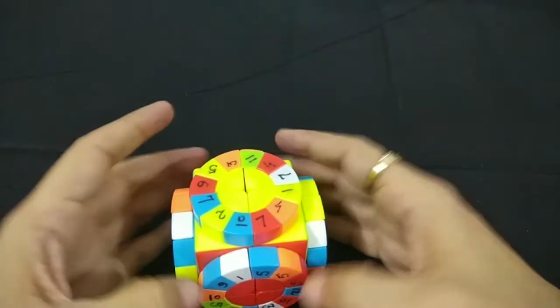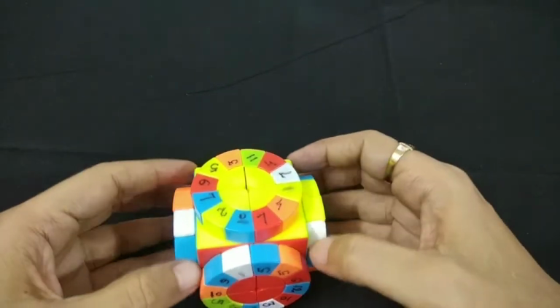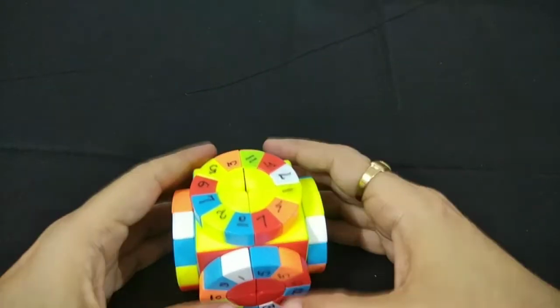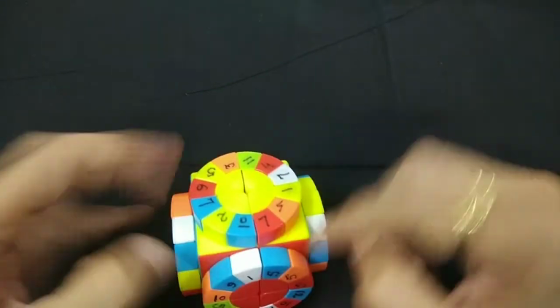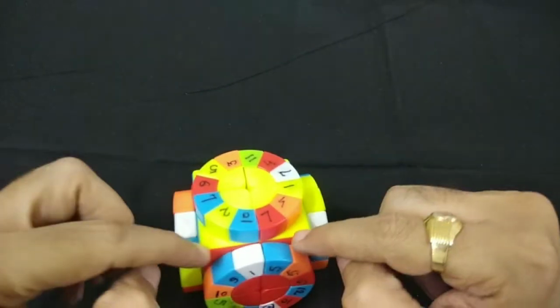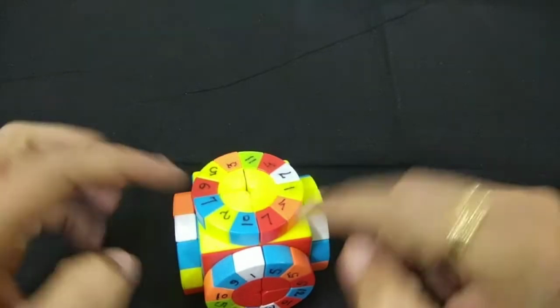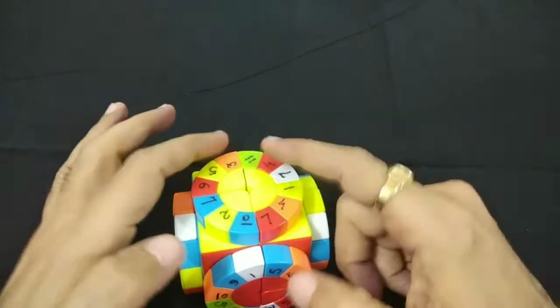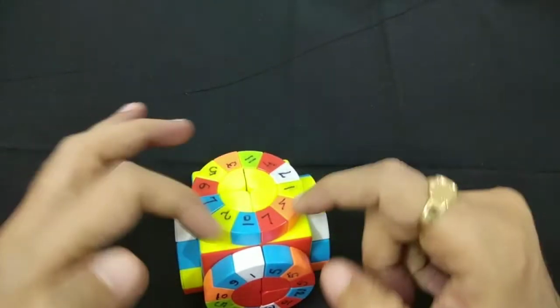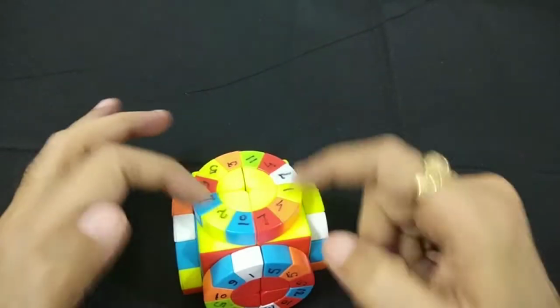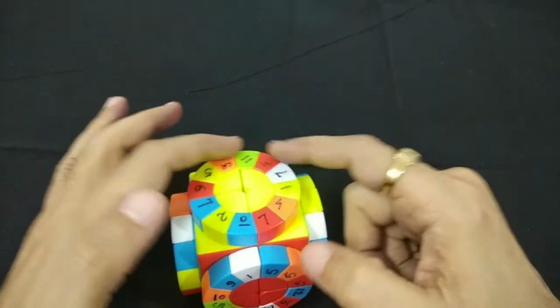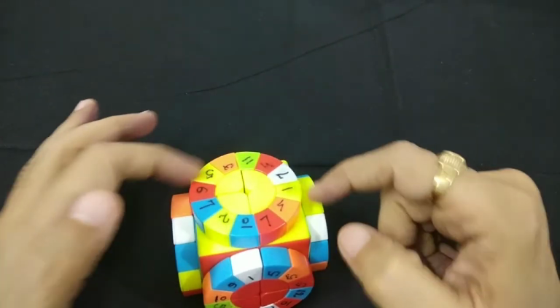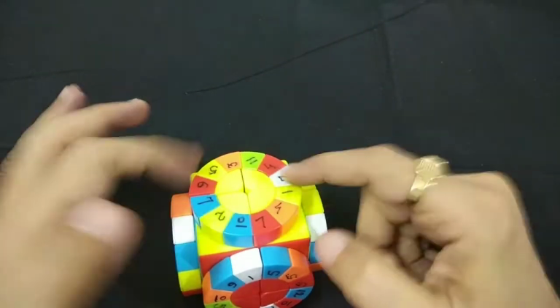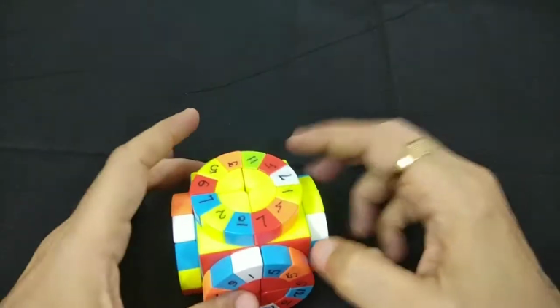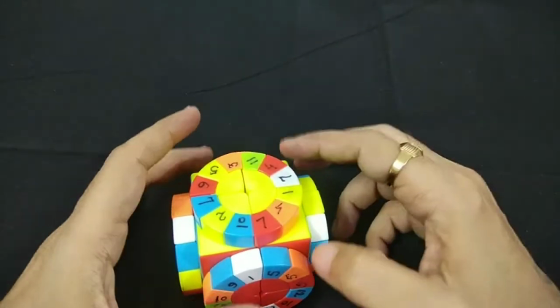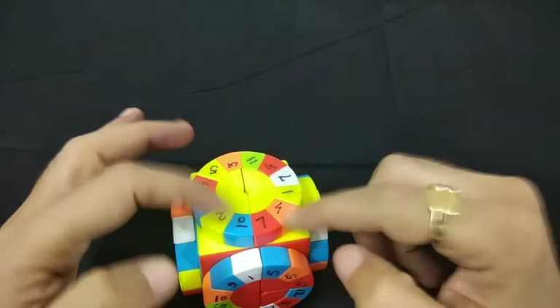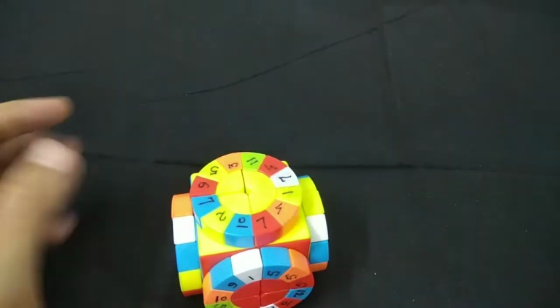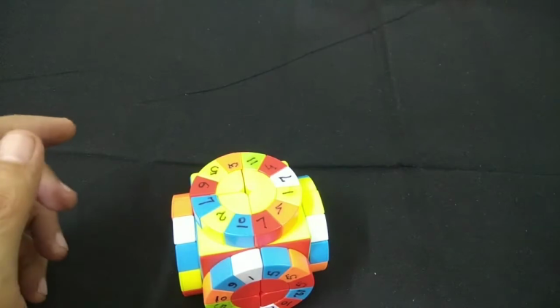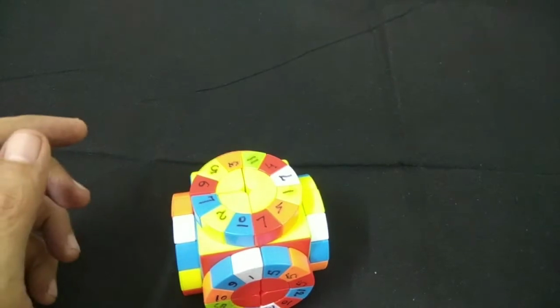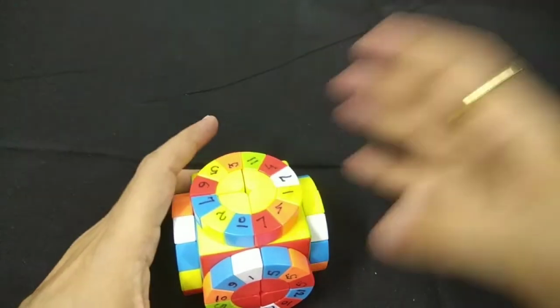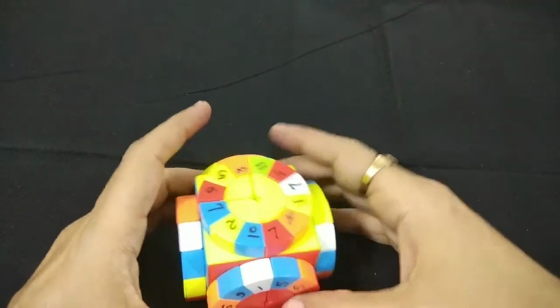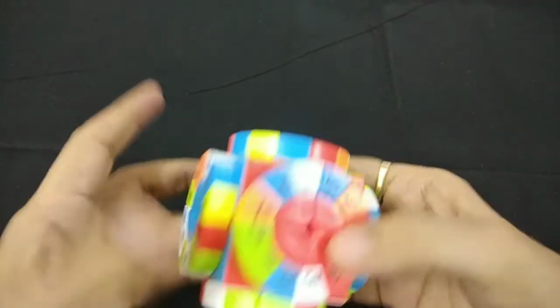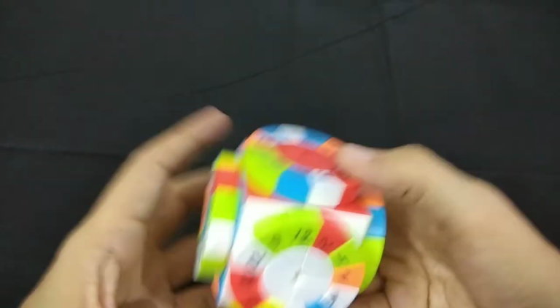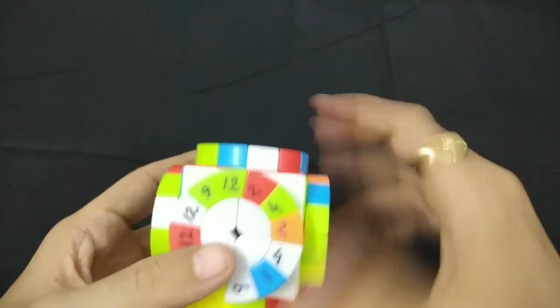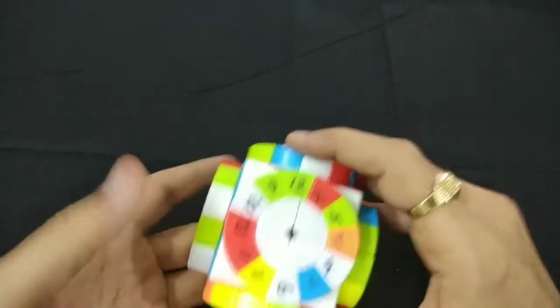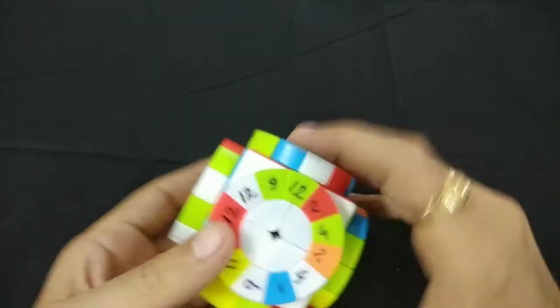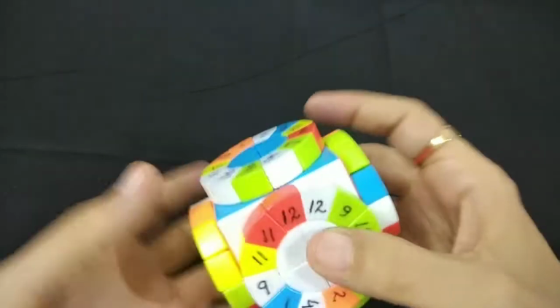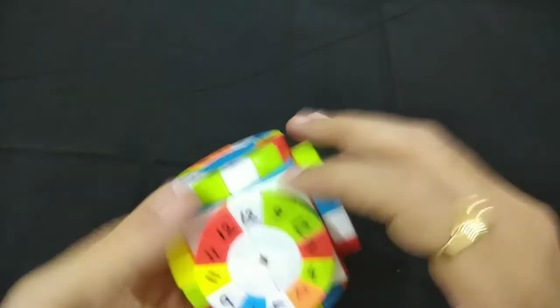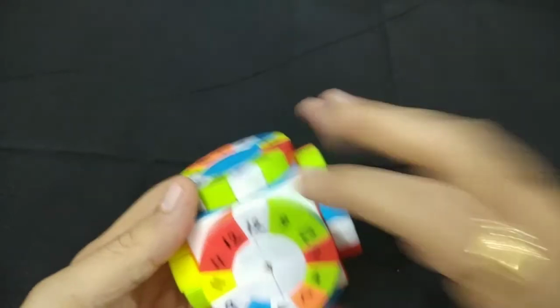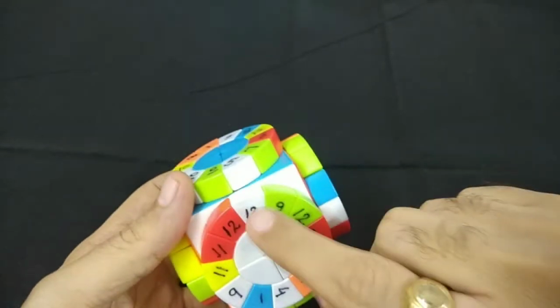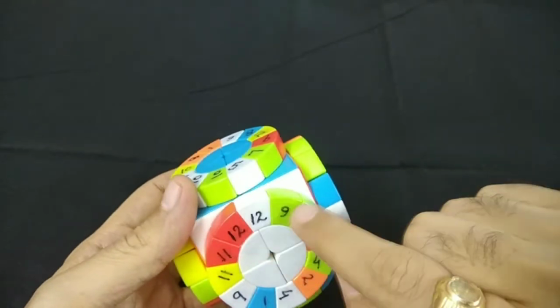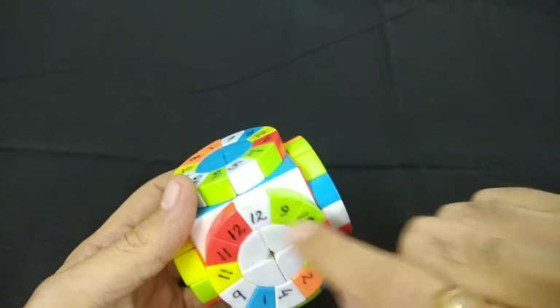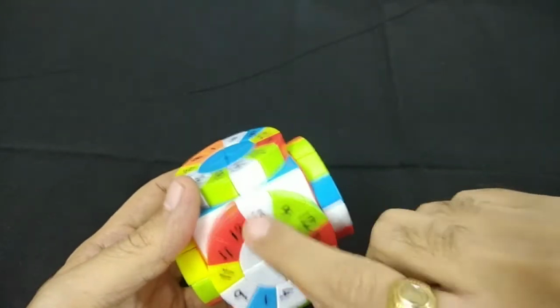Our inner cube is solved. Now we have to place the smaller pieces into their correct positions. We'll start with white. First we'll make a pair of pieces 1, 2, 3.